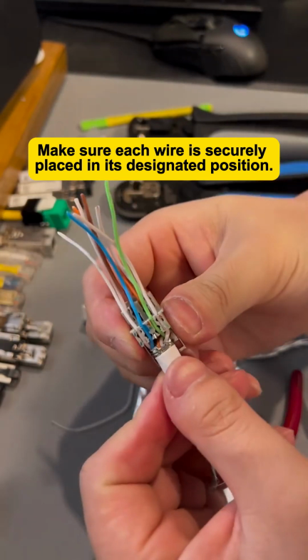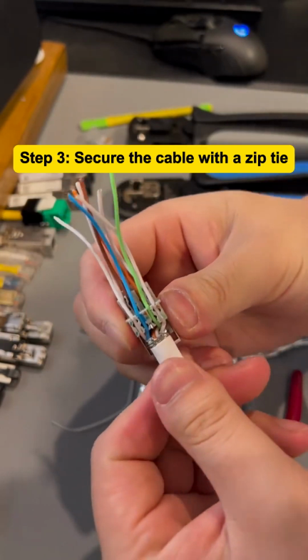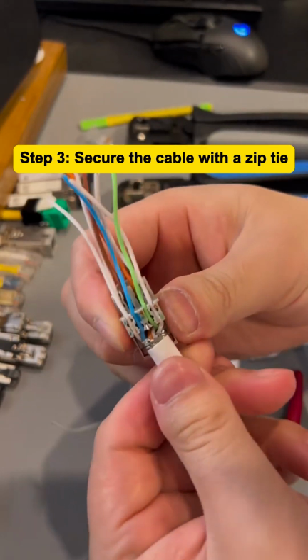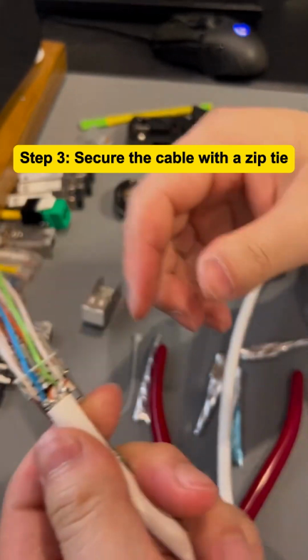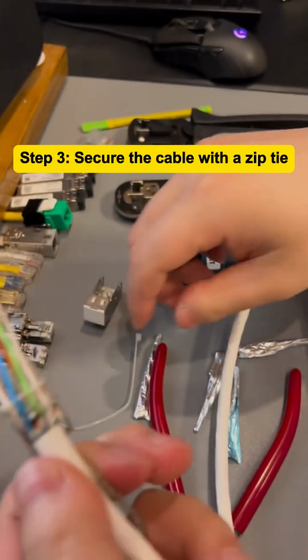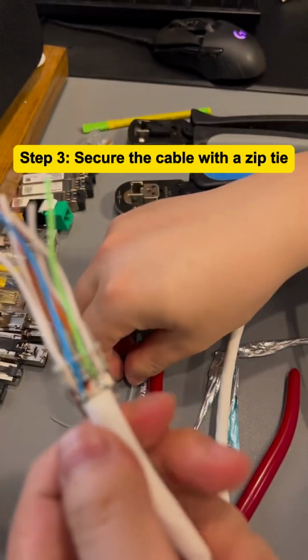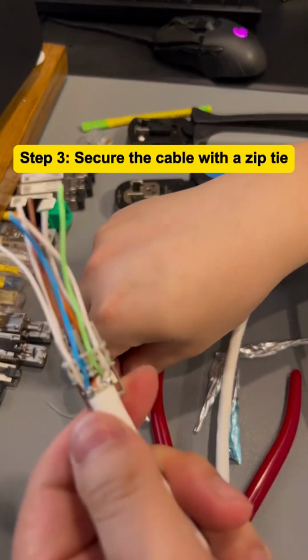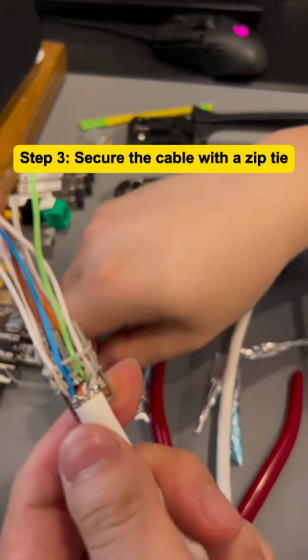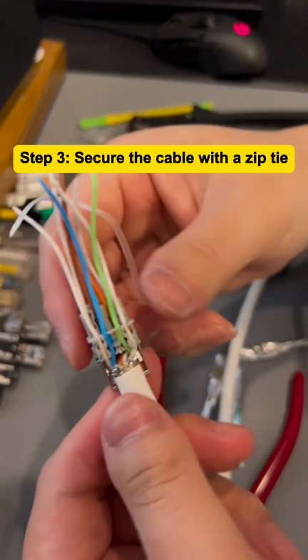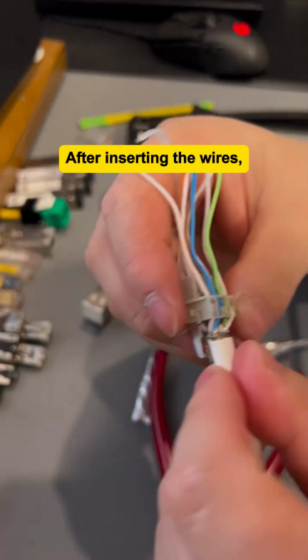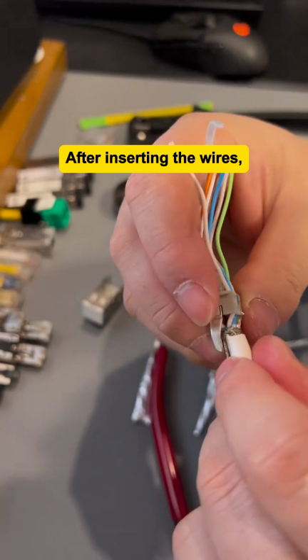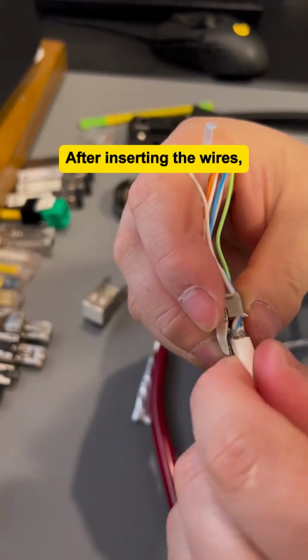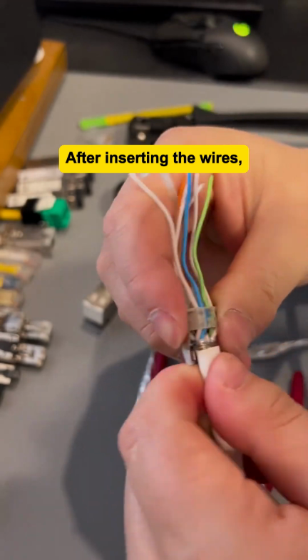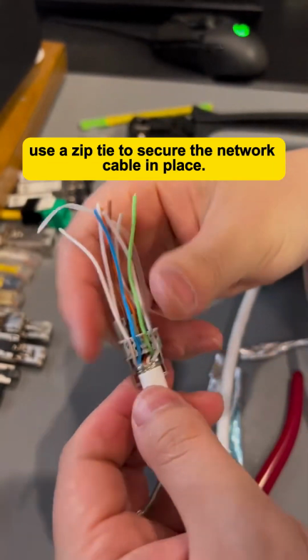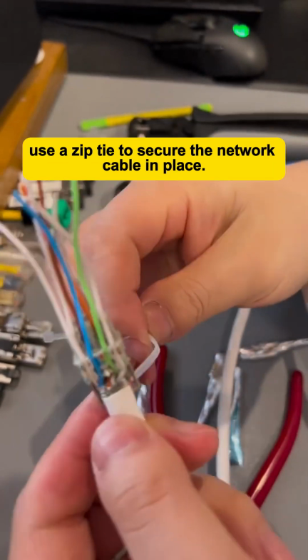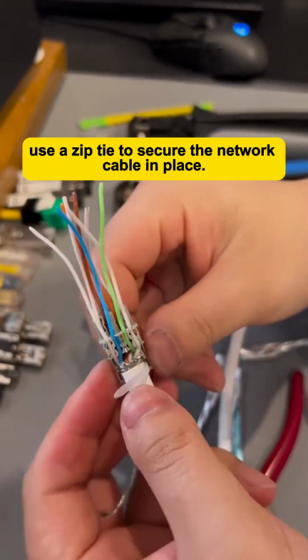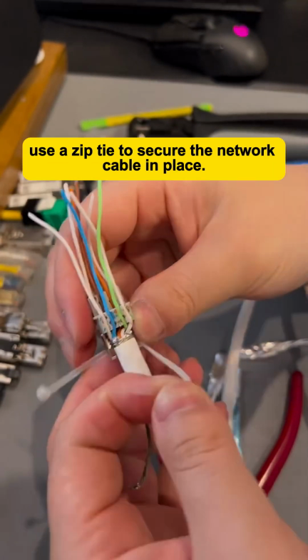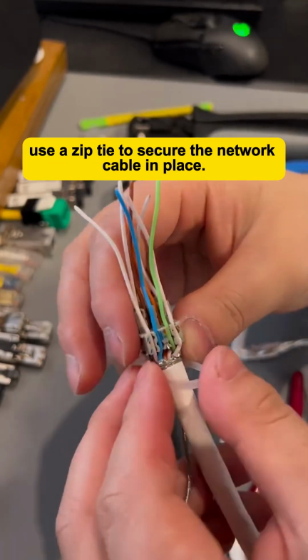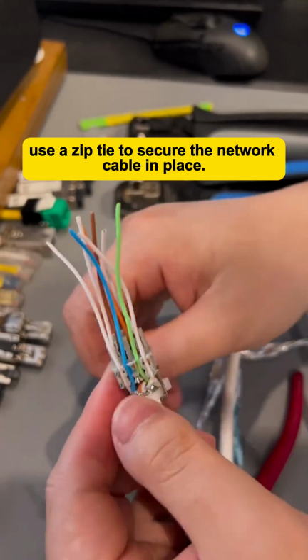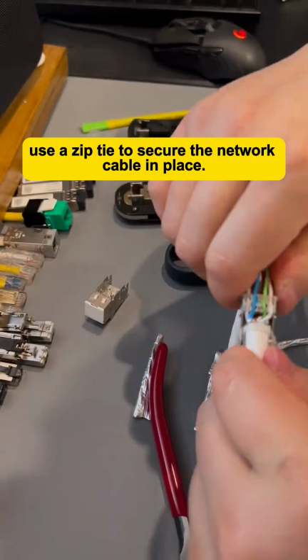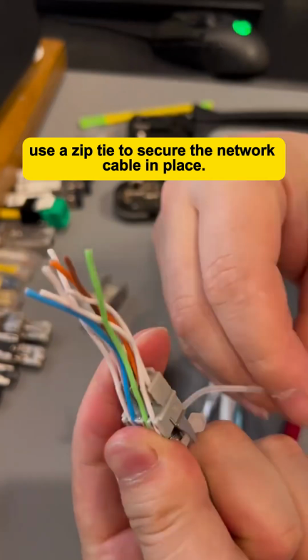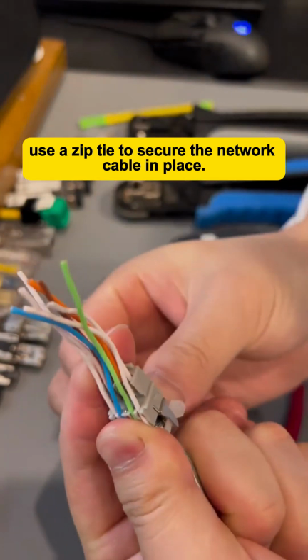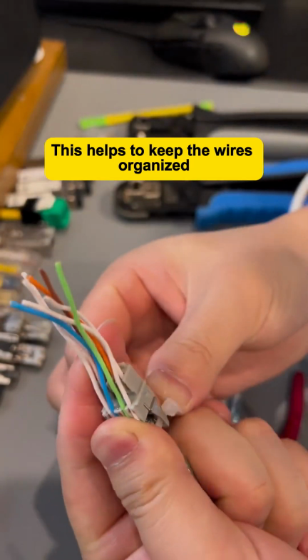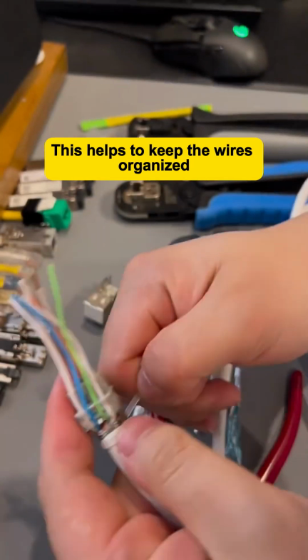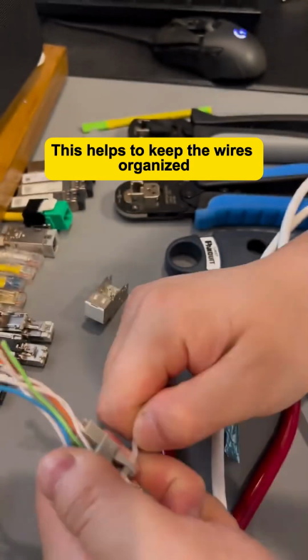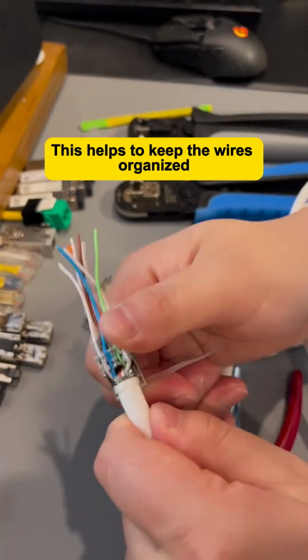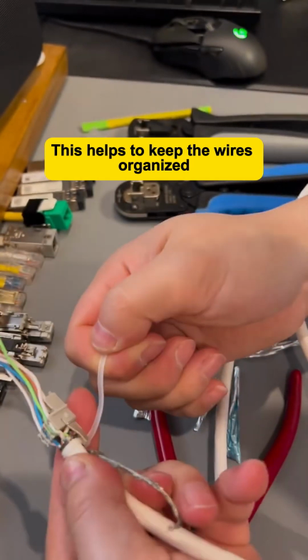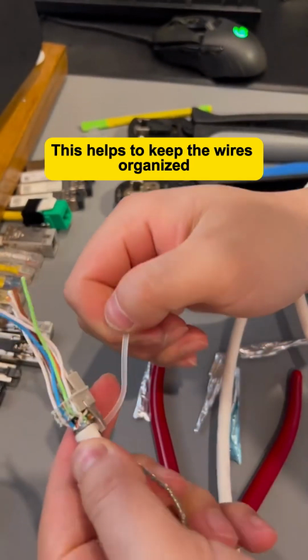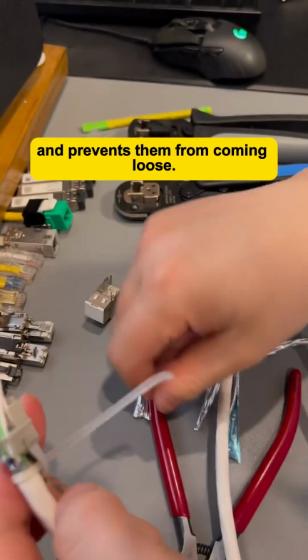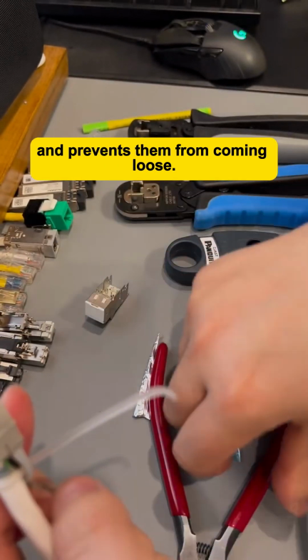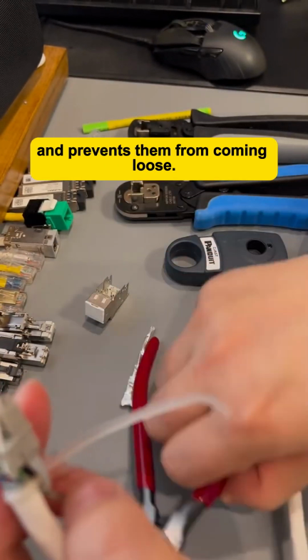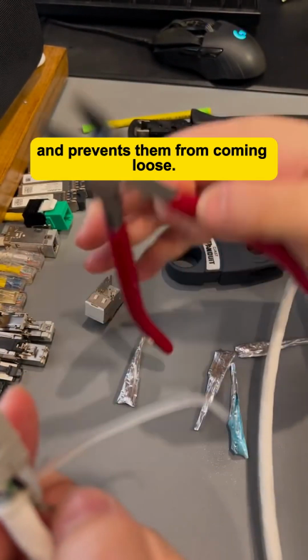Step 3: Secure the cable with a zip tie. After inserting the wires, use a zip tie to secure the network cable in place. This helps to keep the wires organized and prevents them from coming loose.